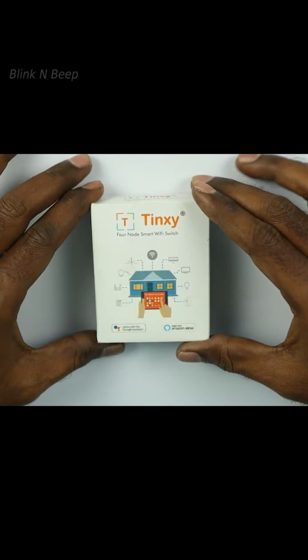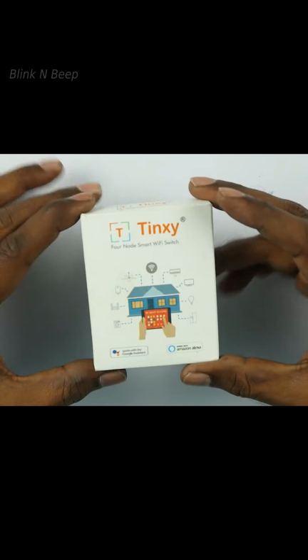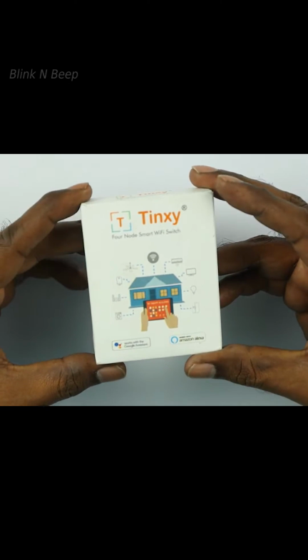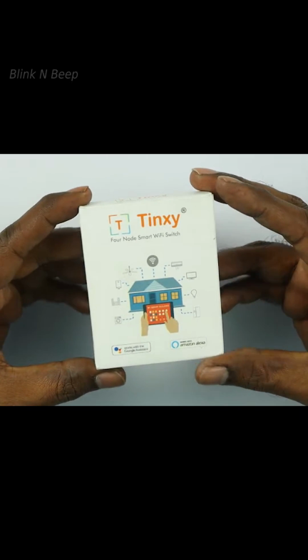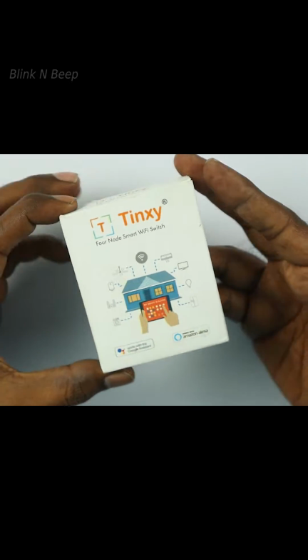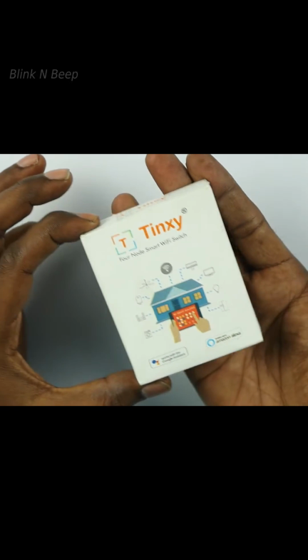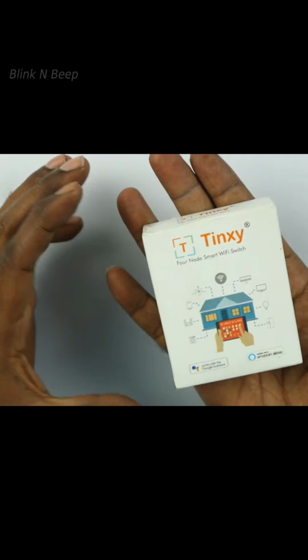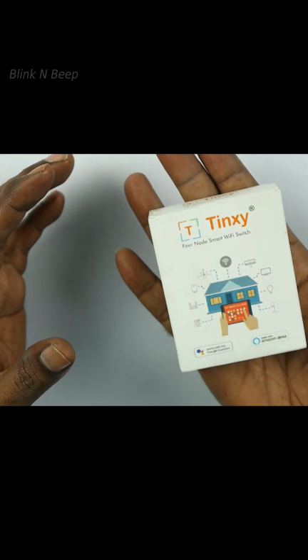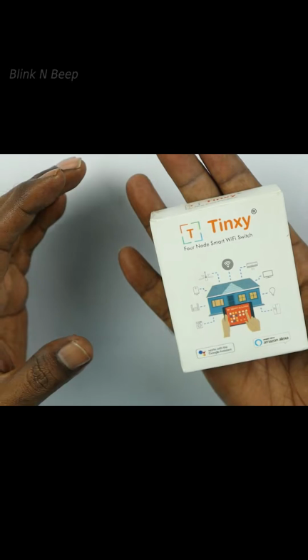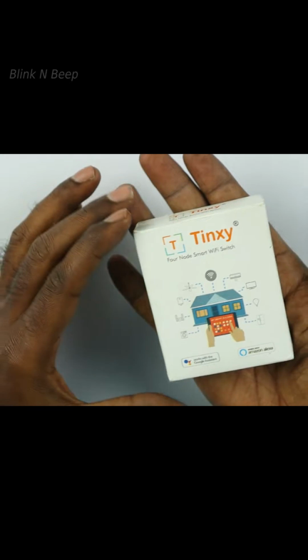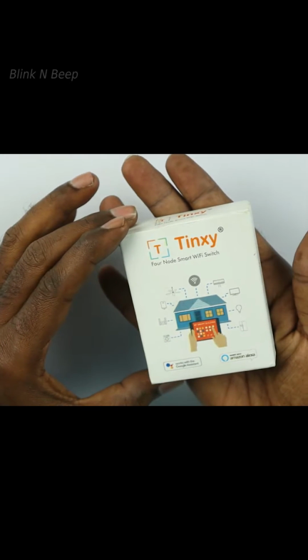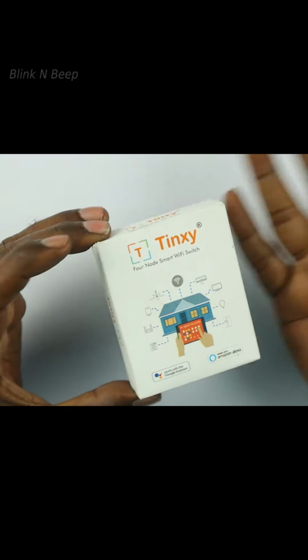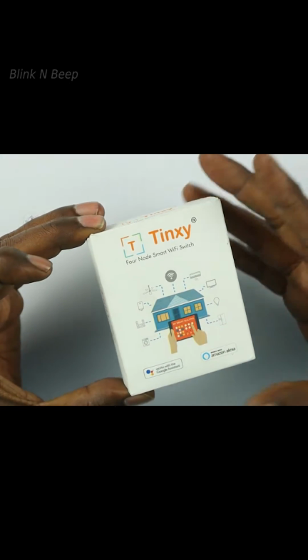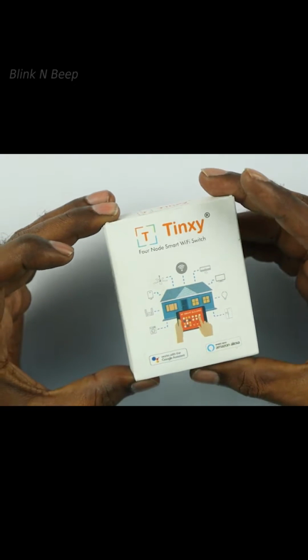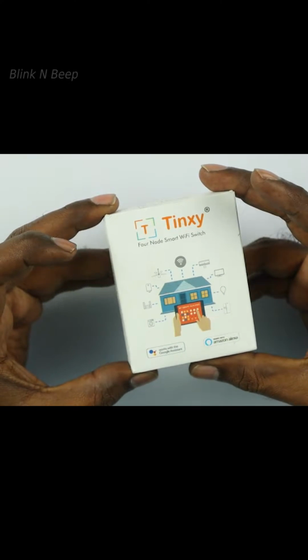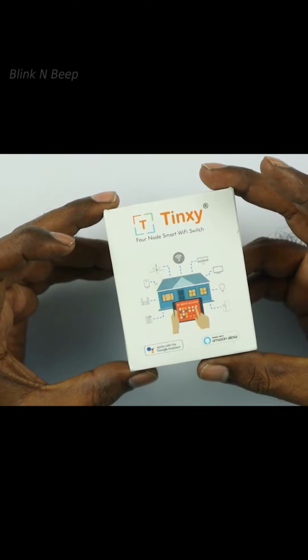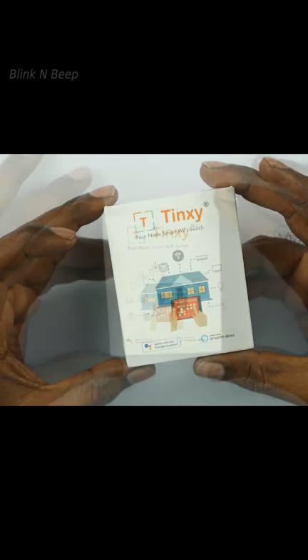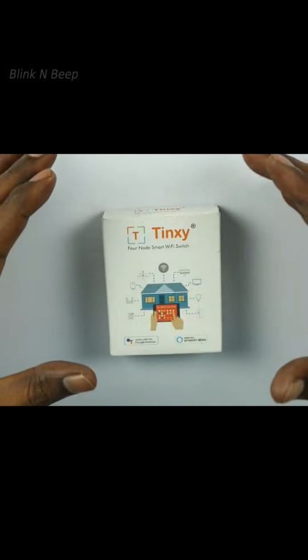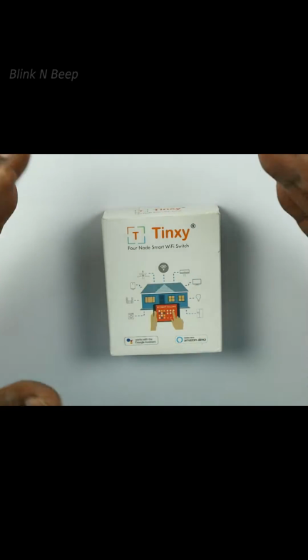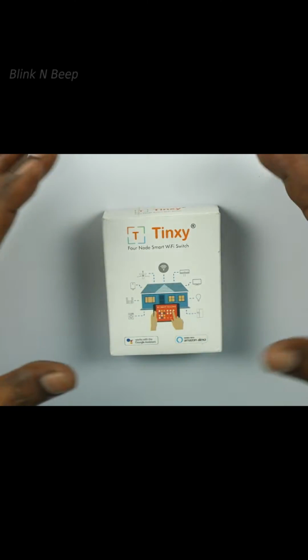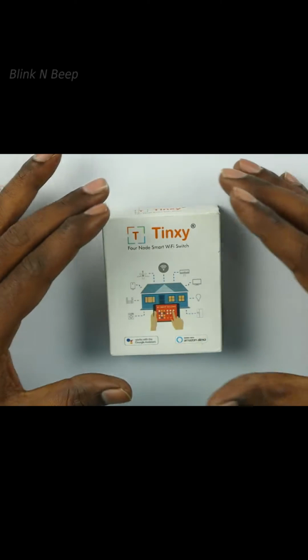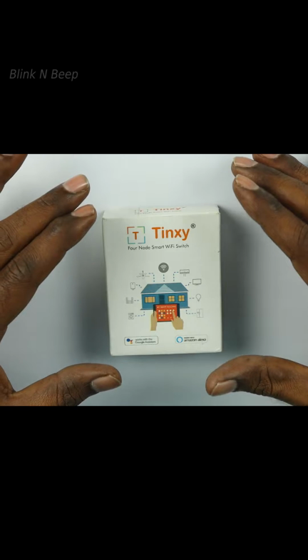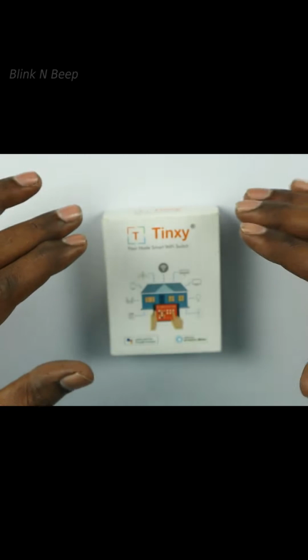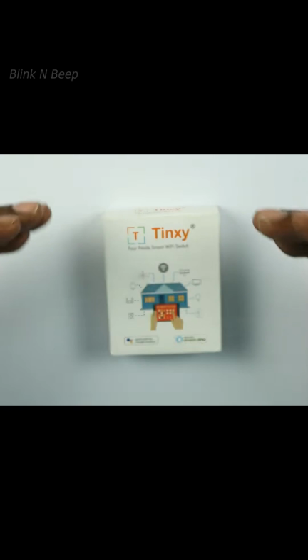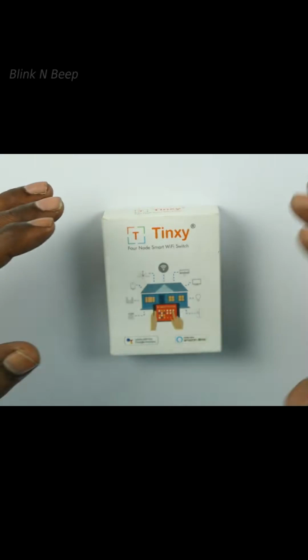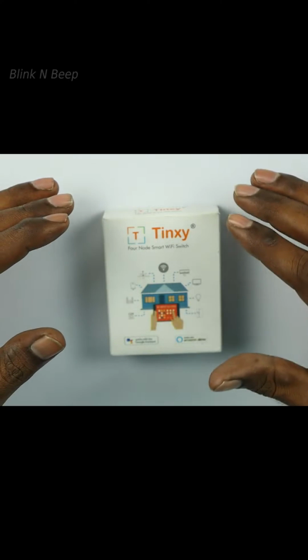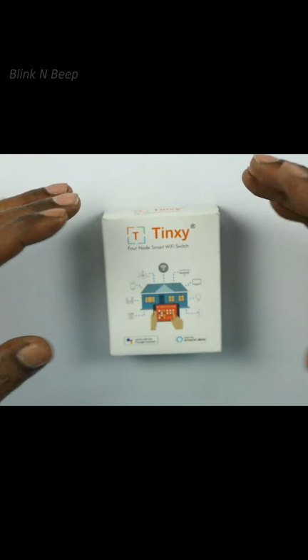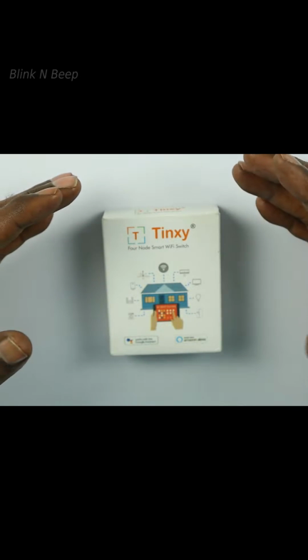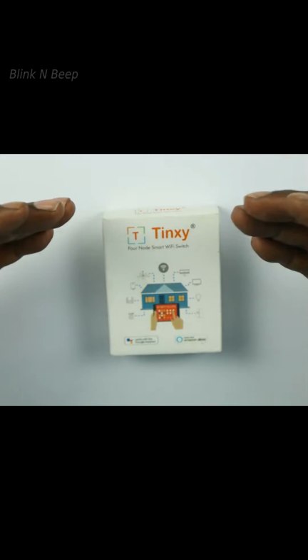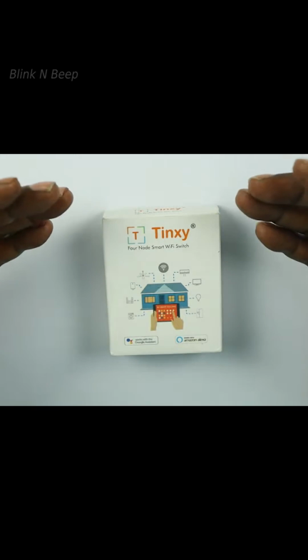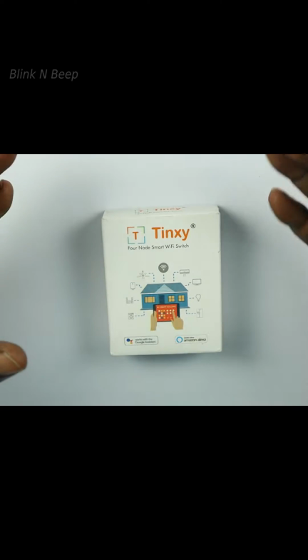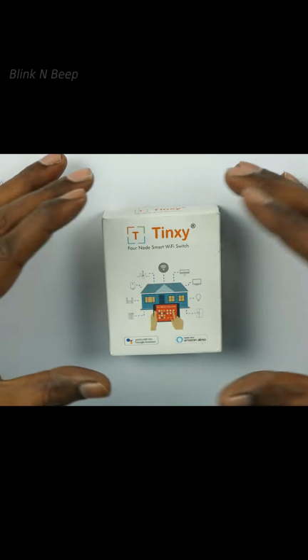First thing I notice is the size. This actually looks very tiny in real compared to how it is shown on the website. Tiny is good because this device sits inside your switchboard and it needs only a small space.